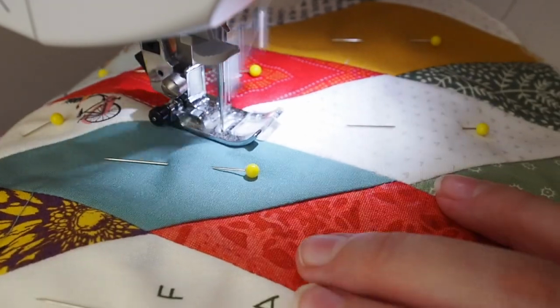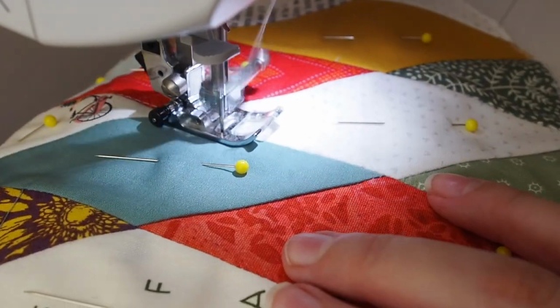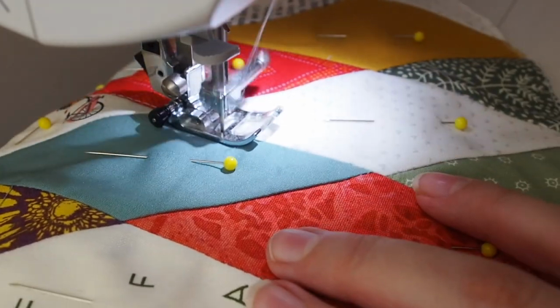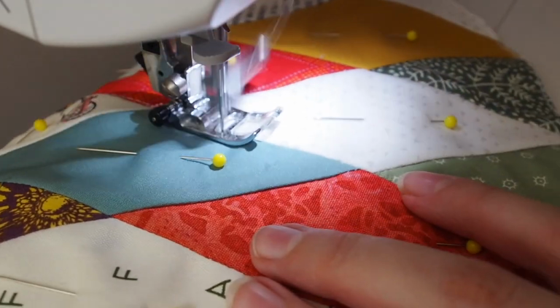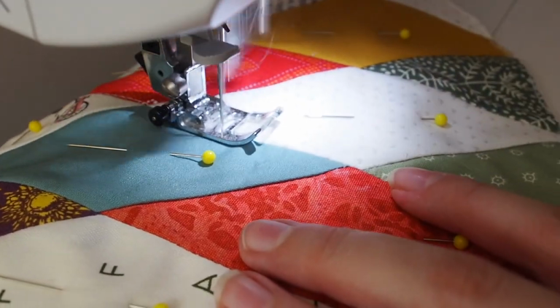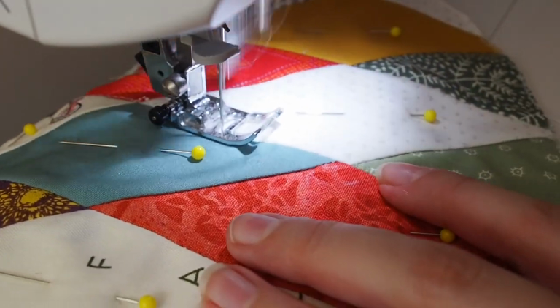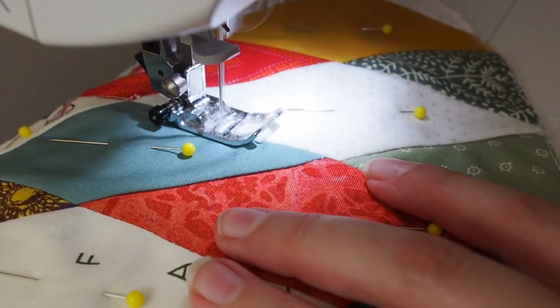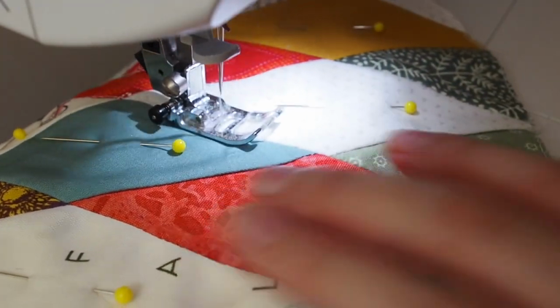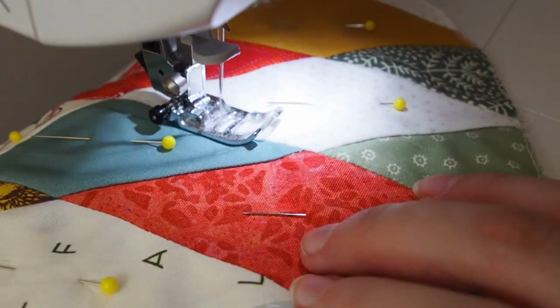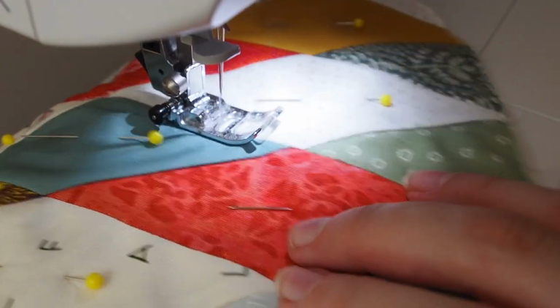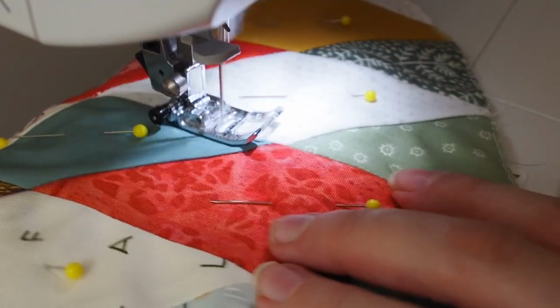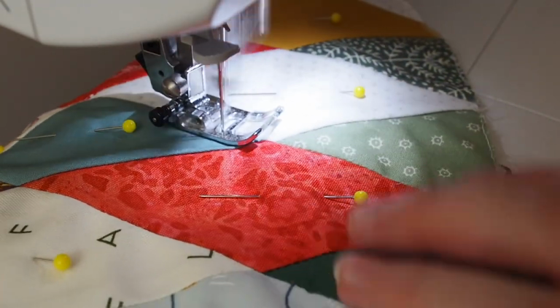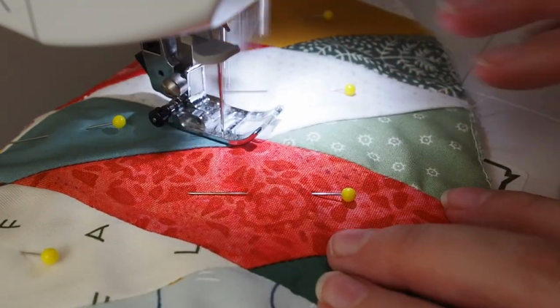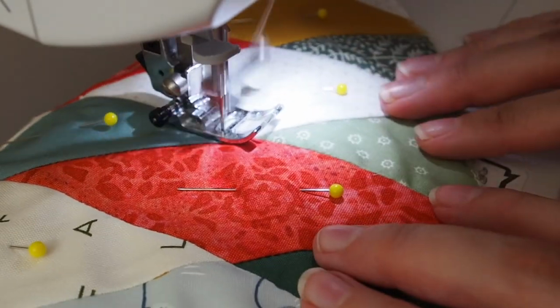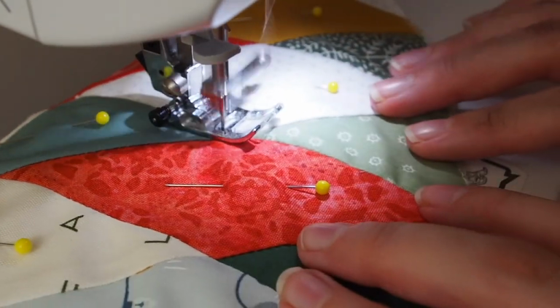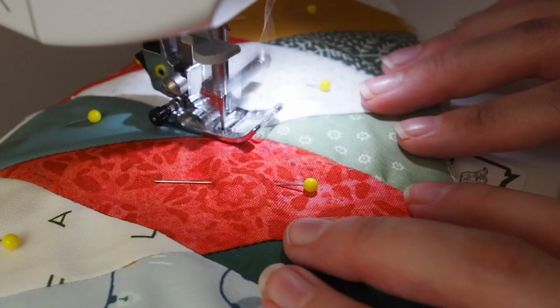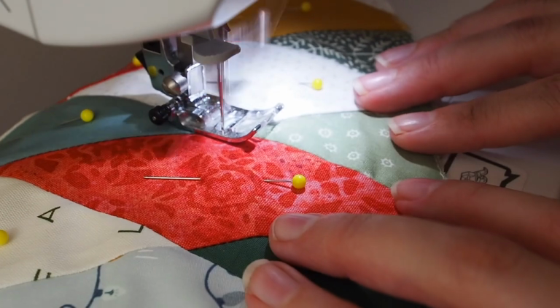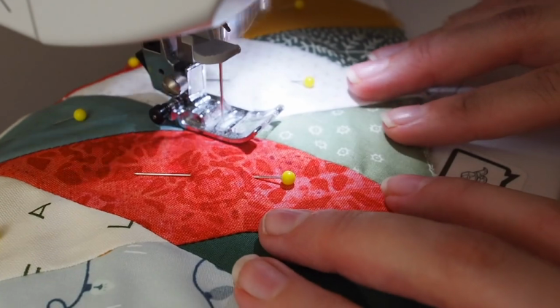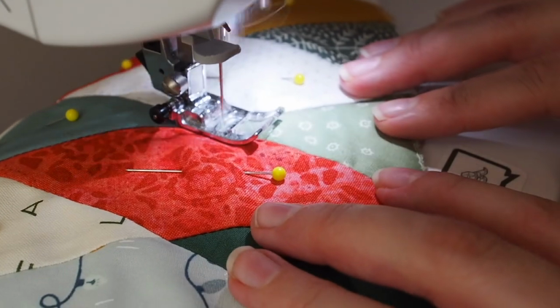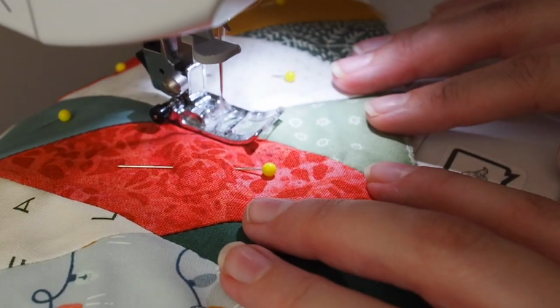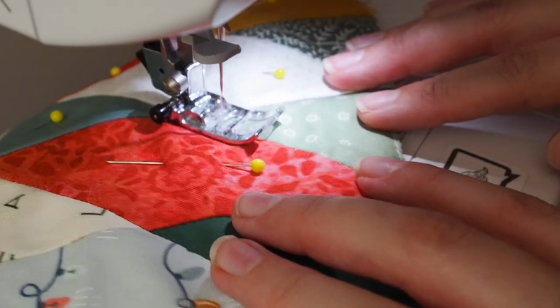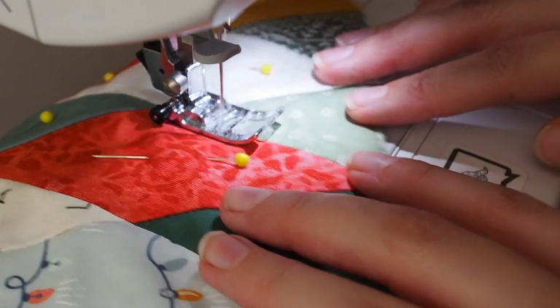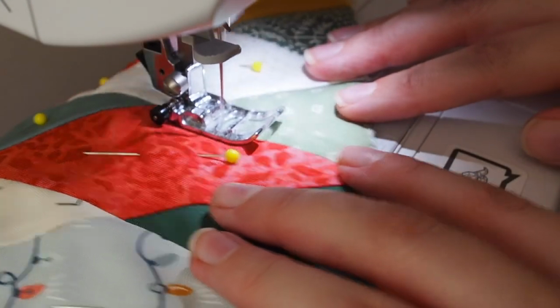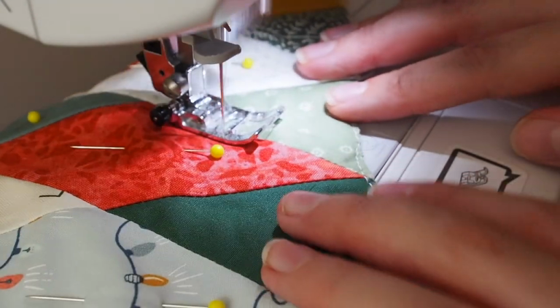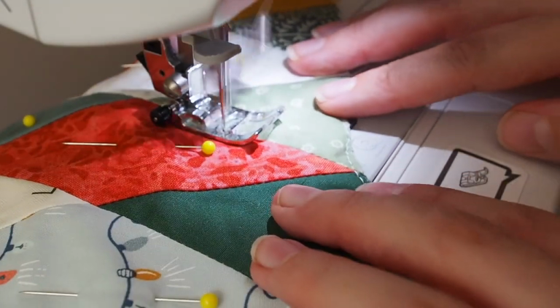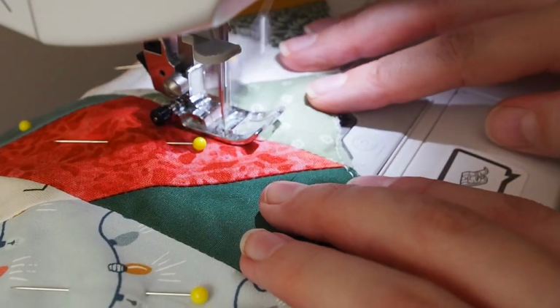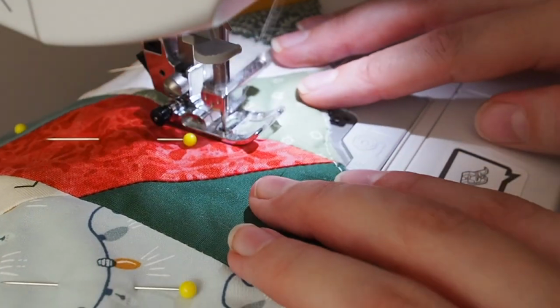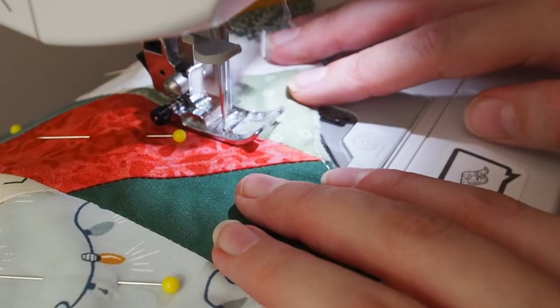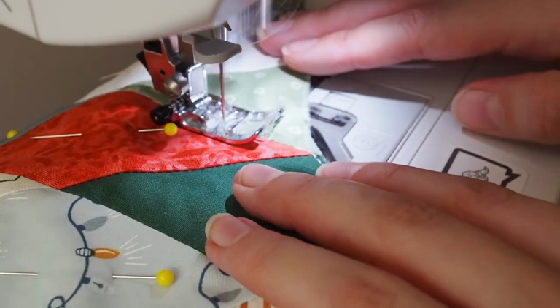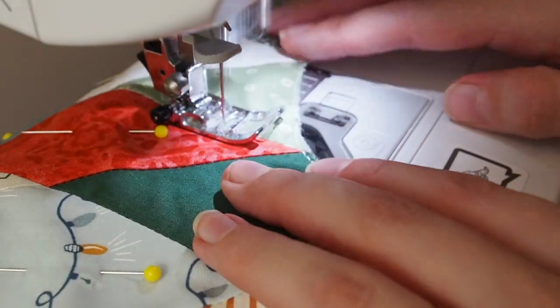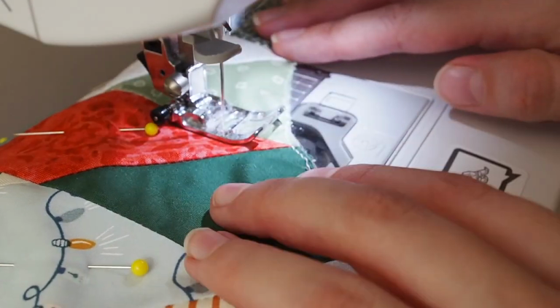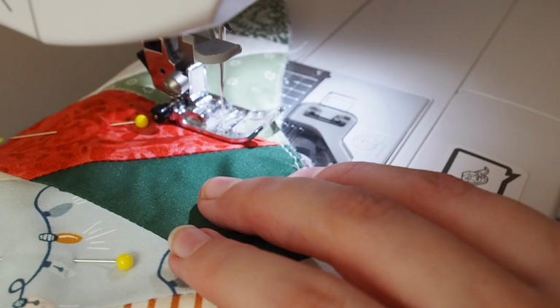For both the modern stockings and the traditional stockings I just quilted a straight stitch along all the seam lines. I didn't want it to be too busy or too complicated and this was nice and easy.